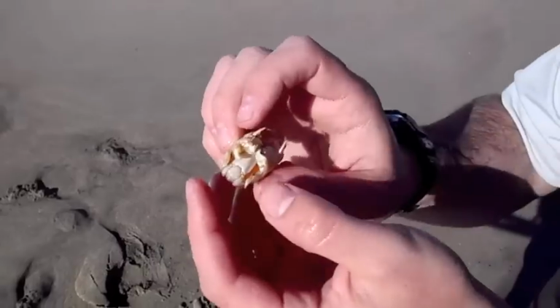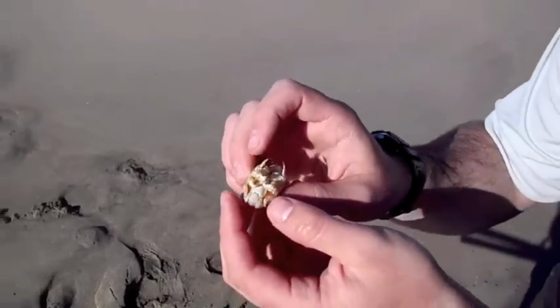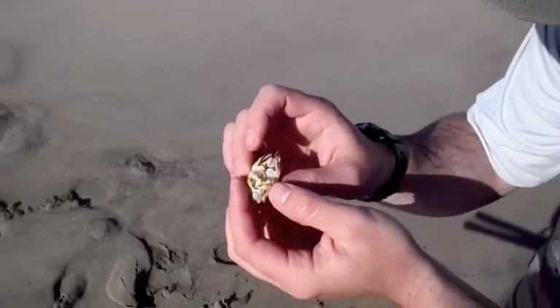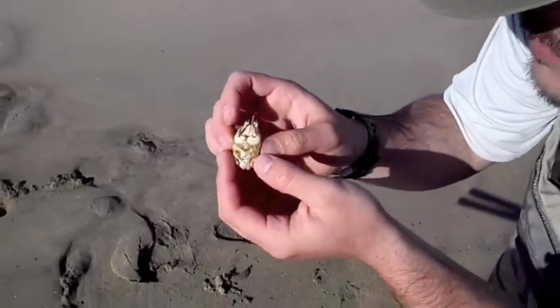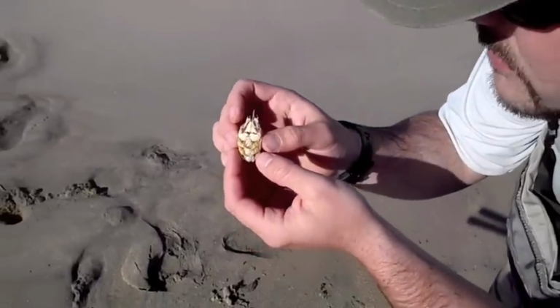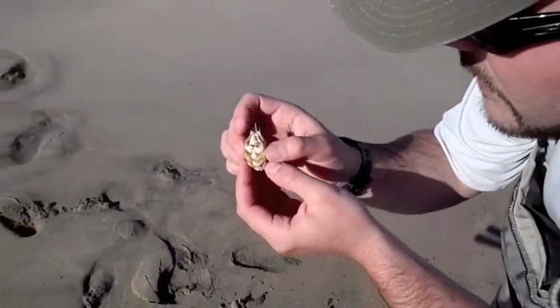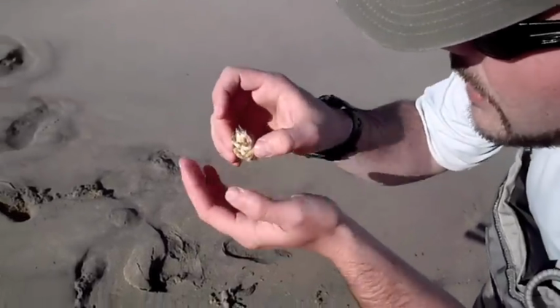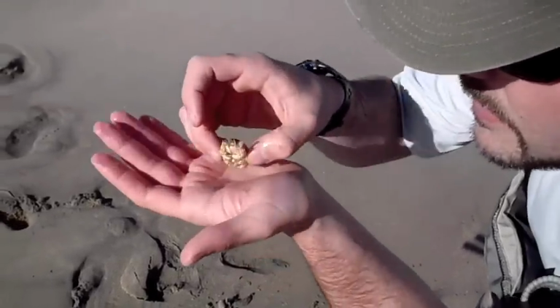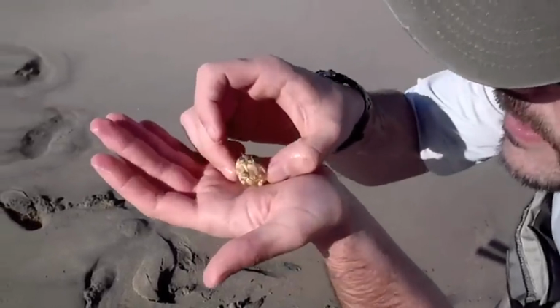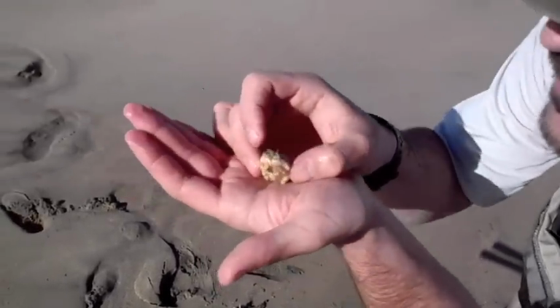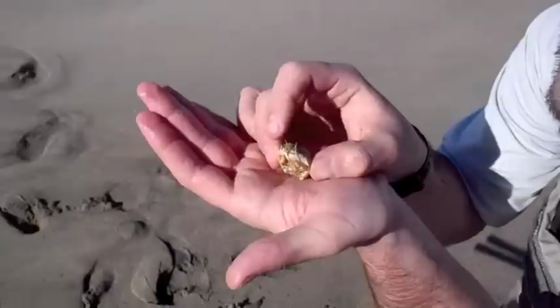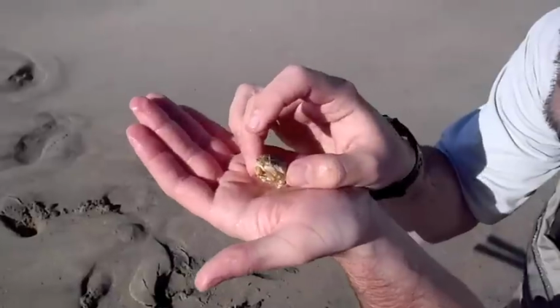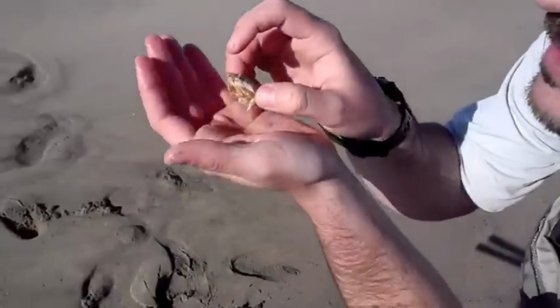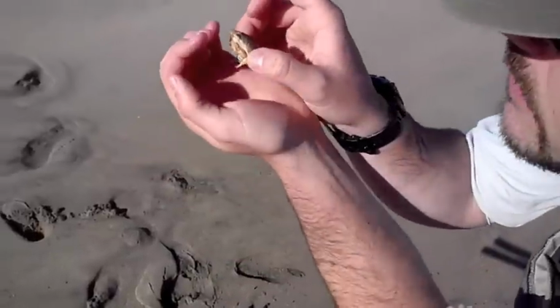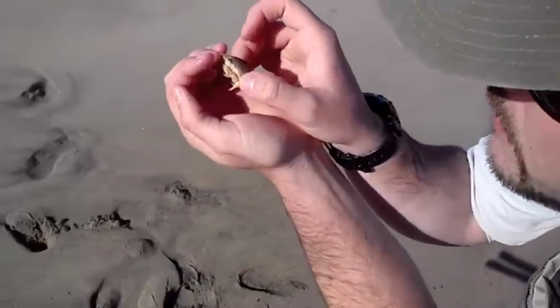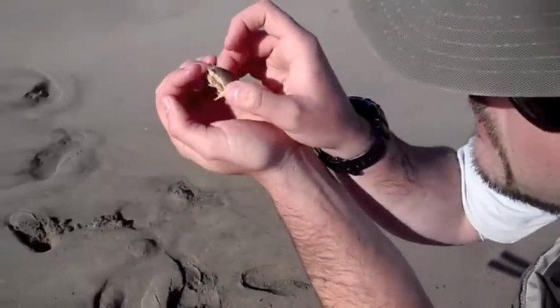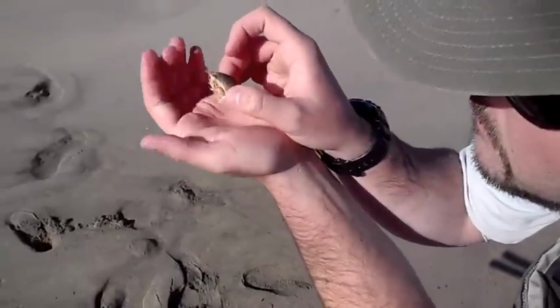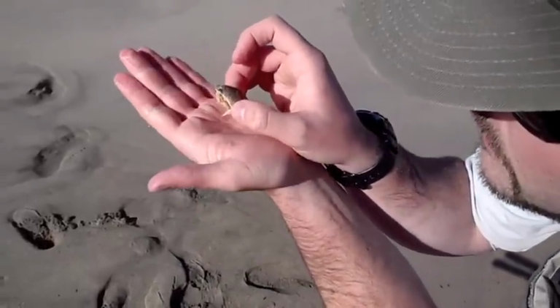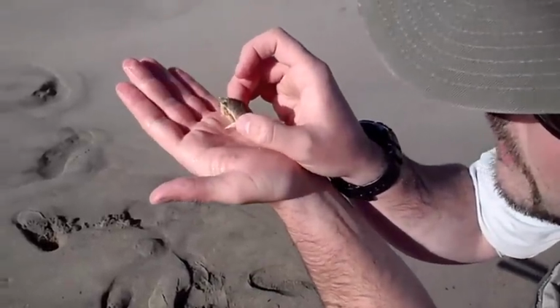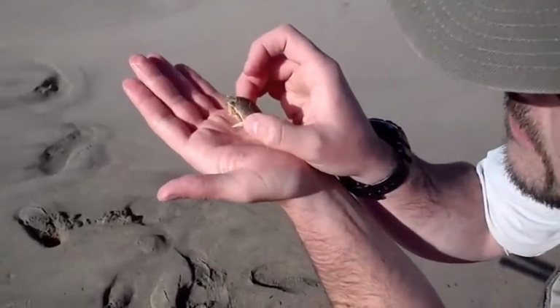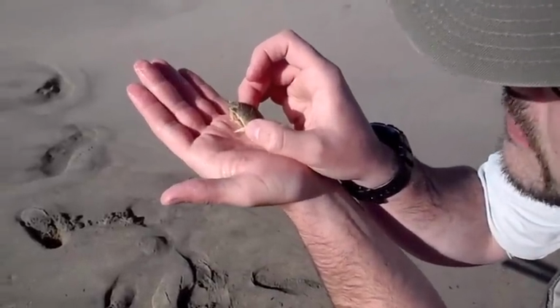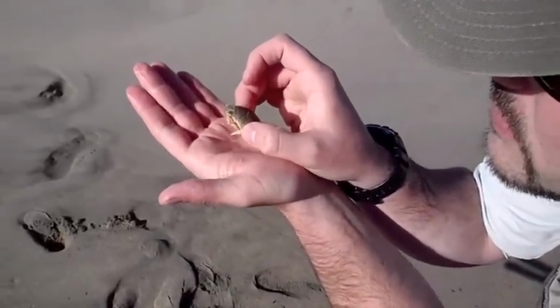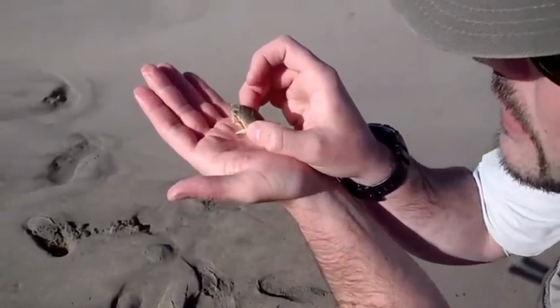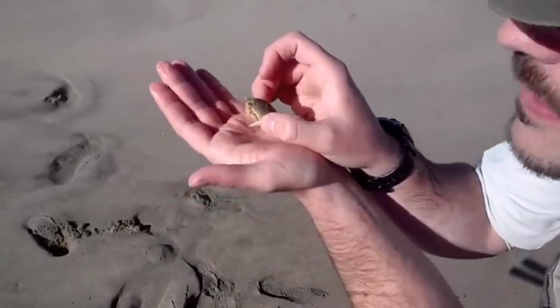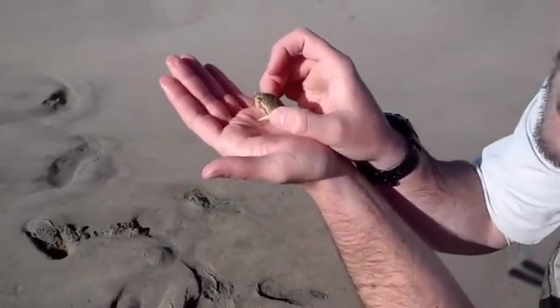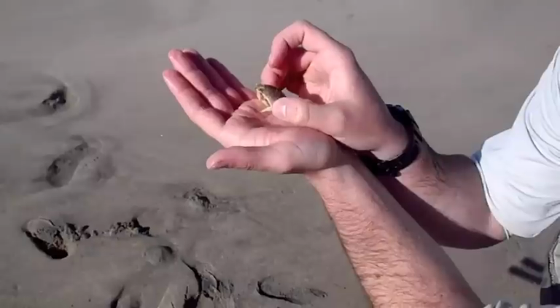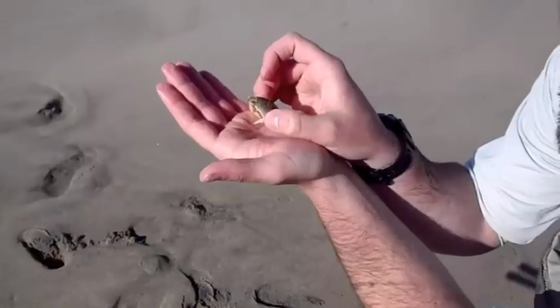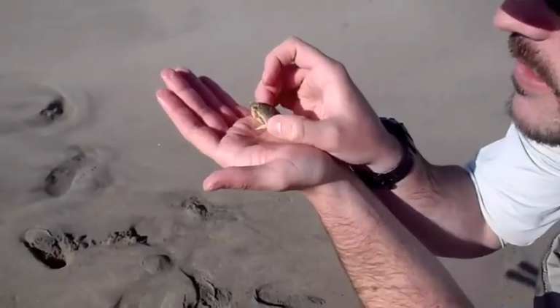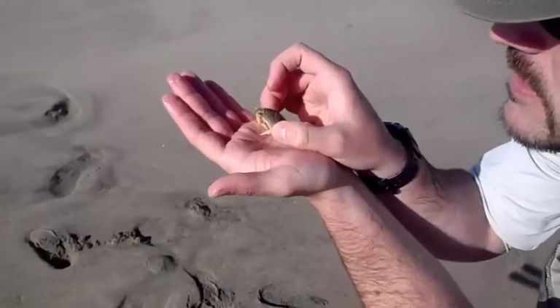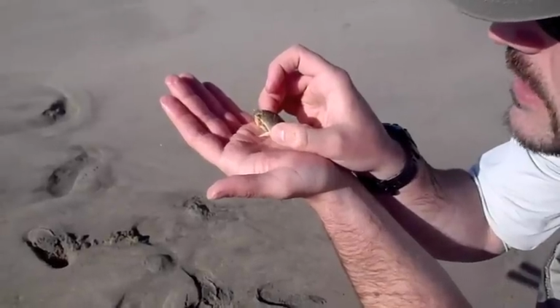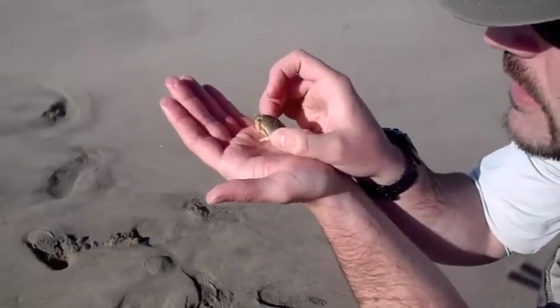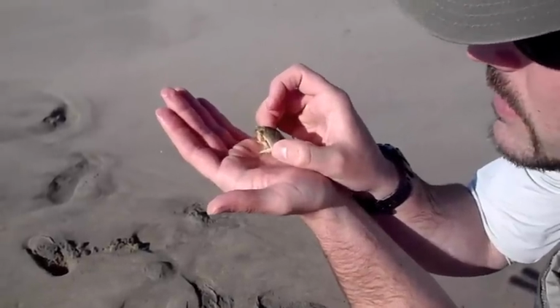These things are pretty hardy so this will be fine. They feed using these antennae right up here in the middle — they look kind of like feathers. They stick them out in the water while the surf is up and they feed with those.